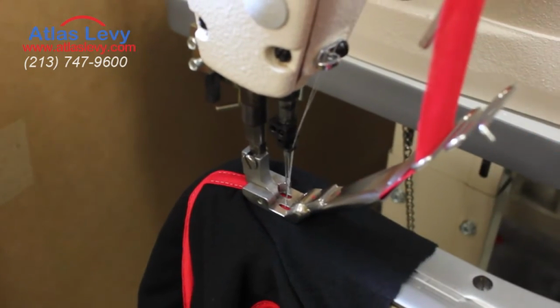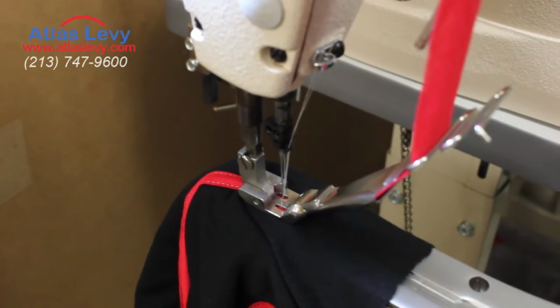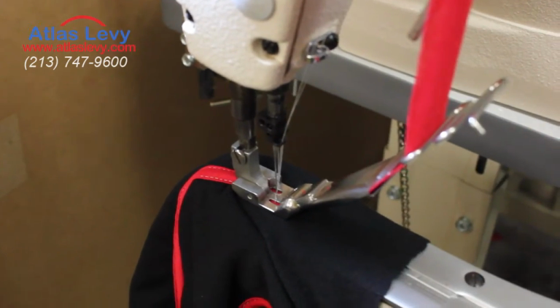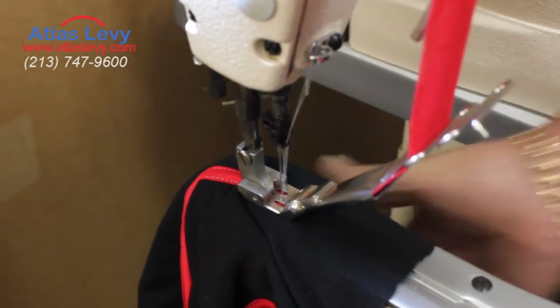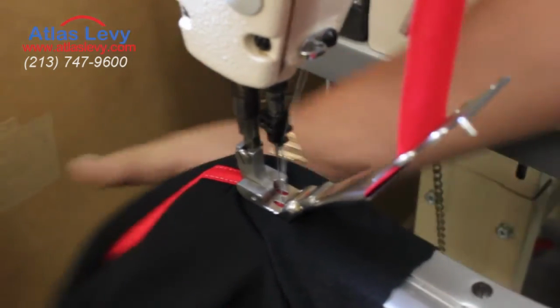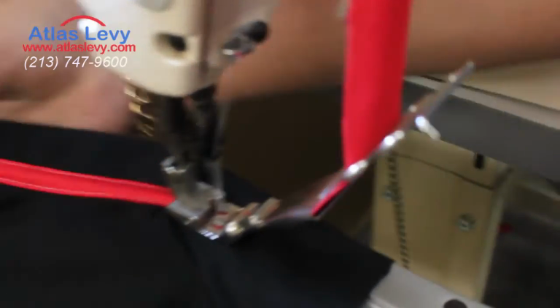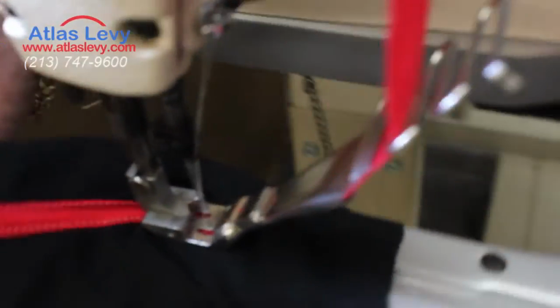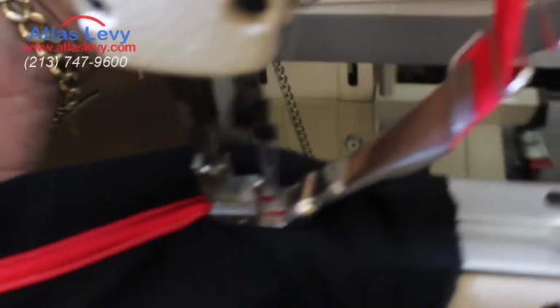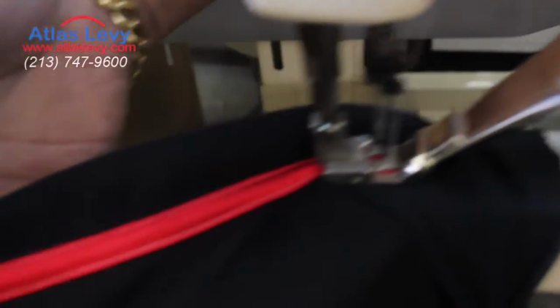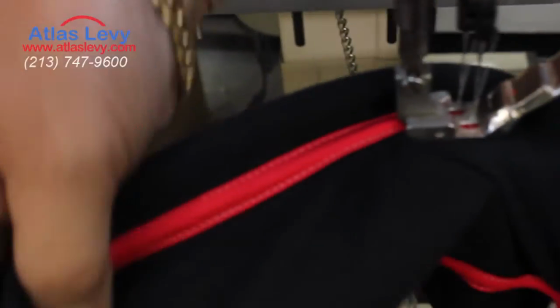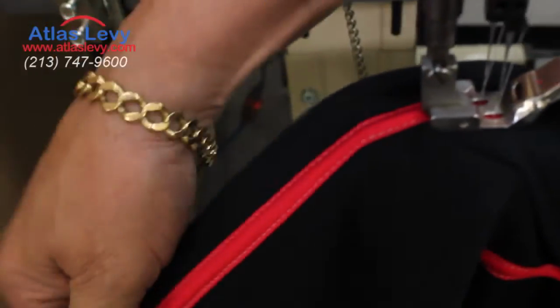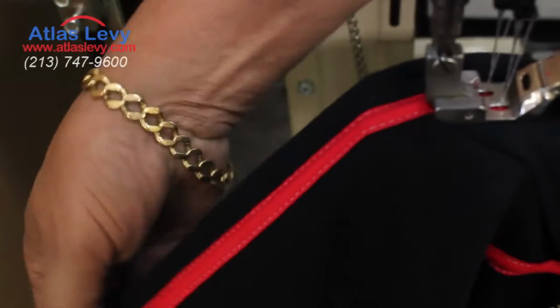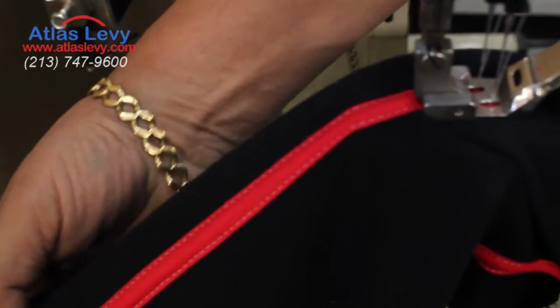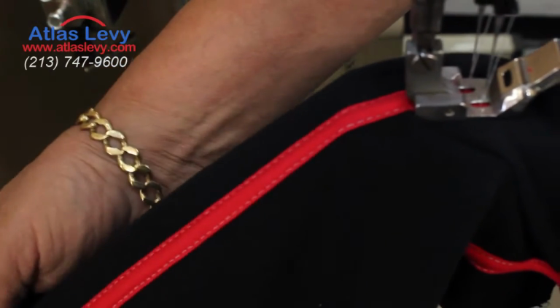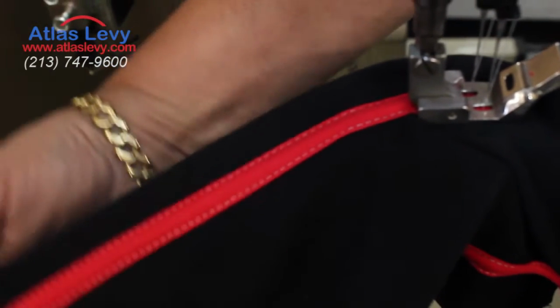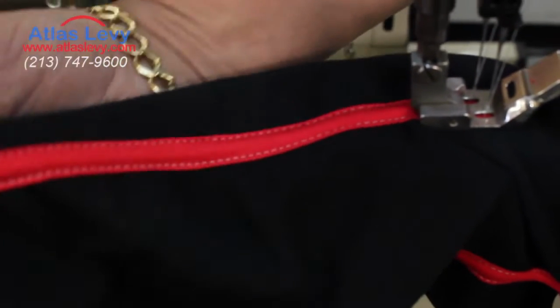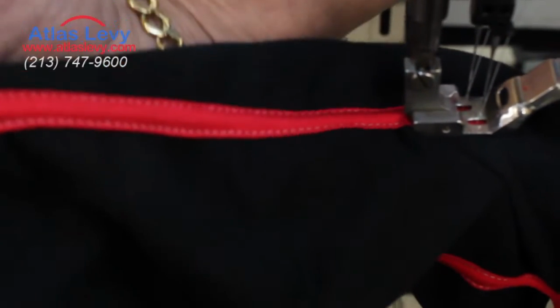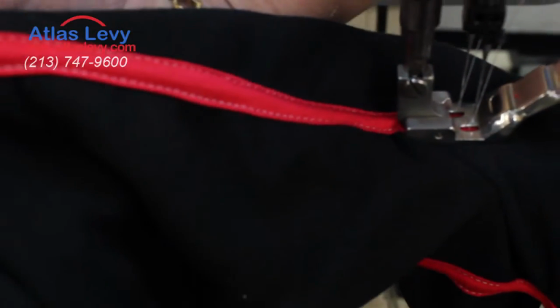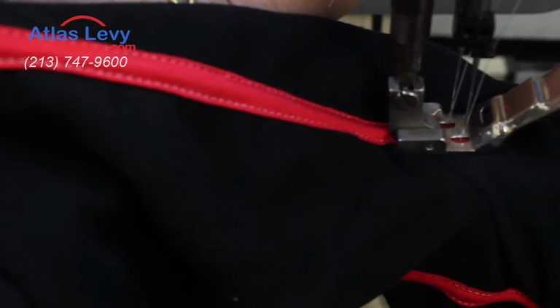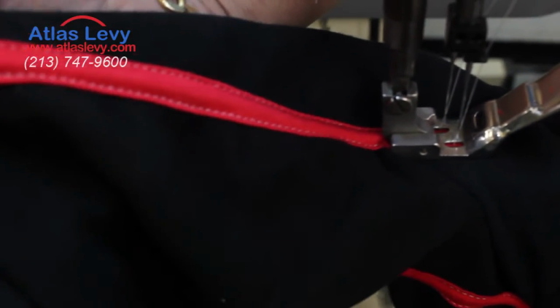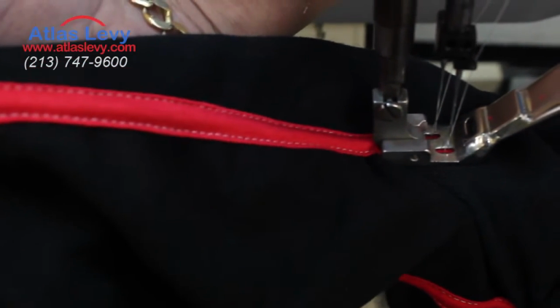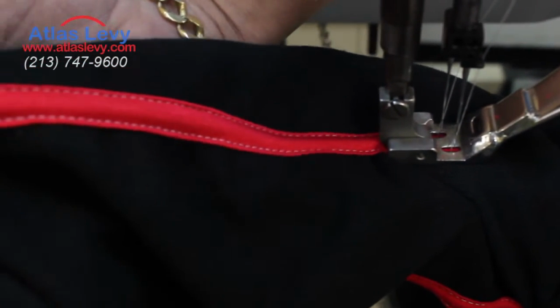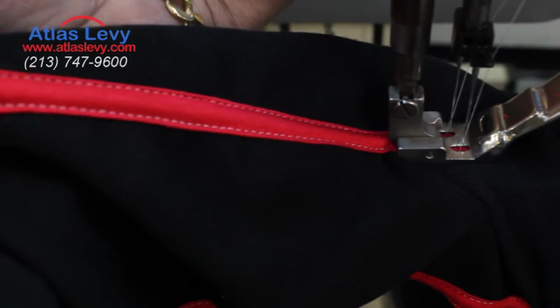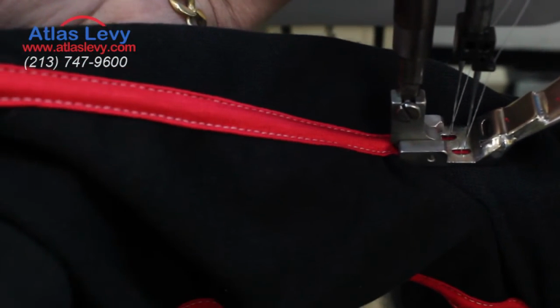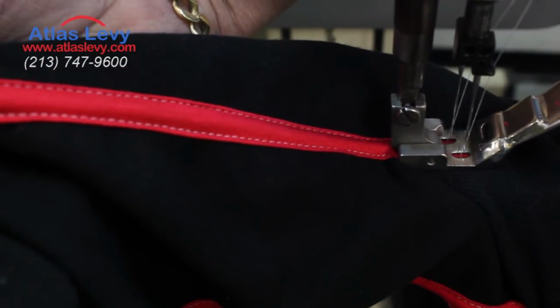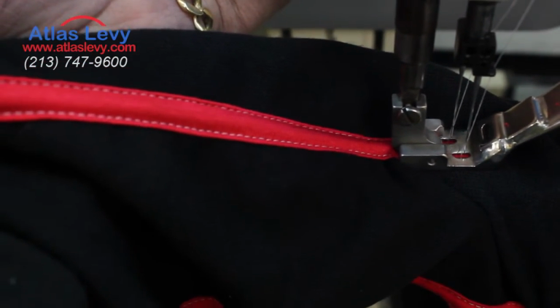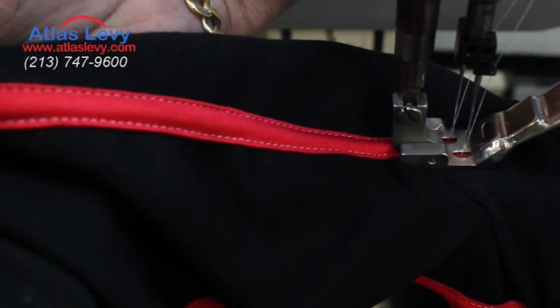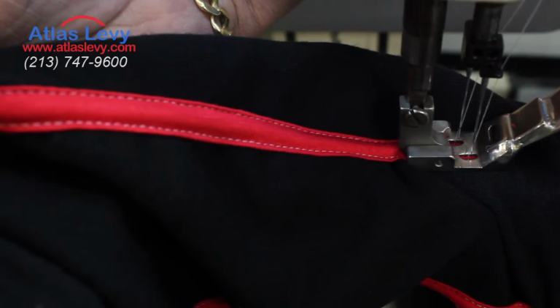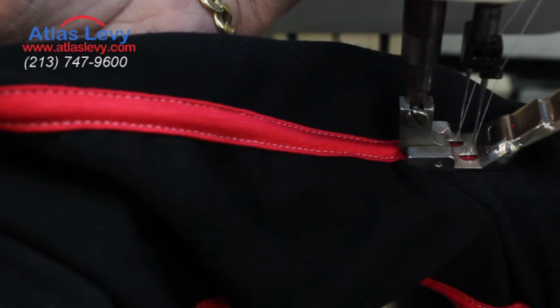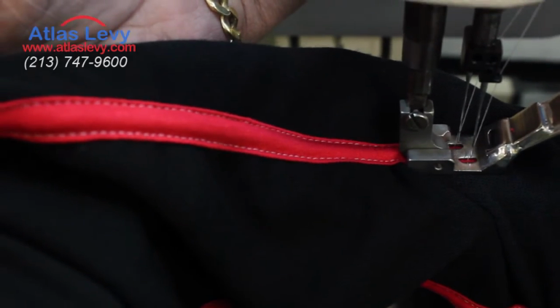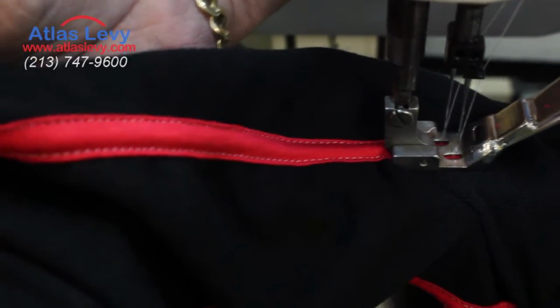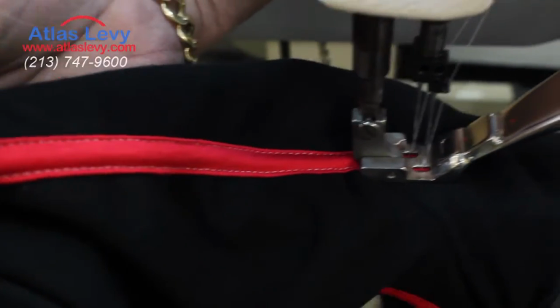Thank you very much for visiting Atlas Levy Sewing Machine Company. You can see that the tape is used for the shoulders, or wherever you need to cover the cover stitch seams.